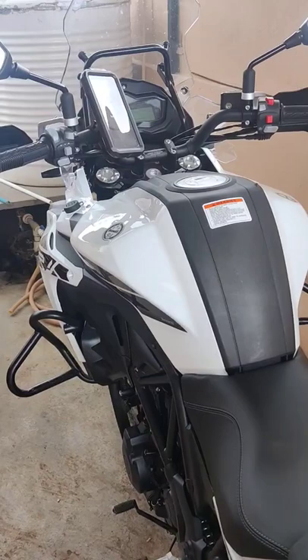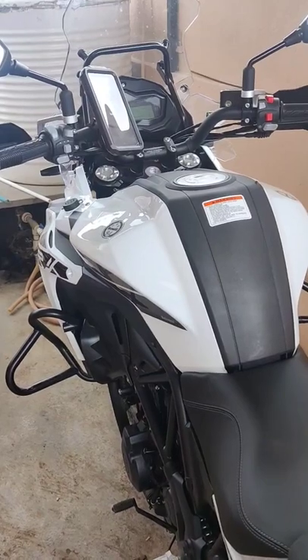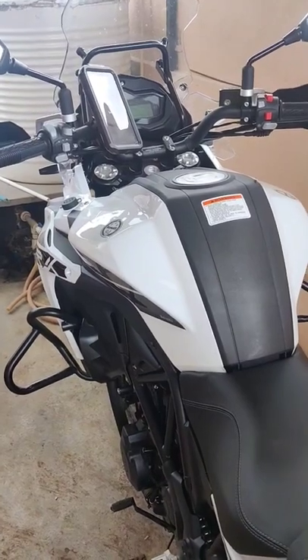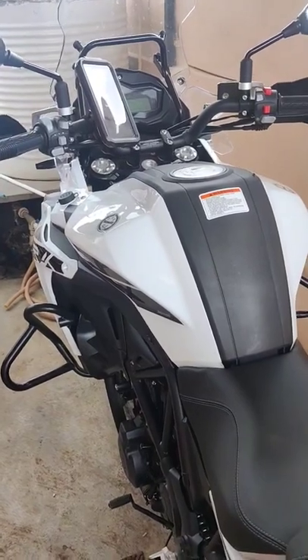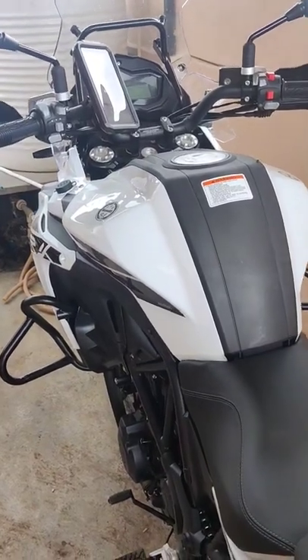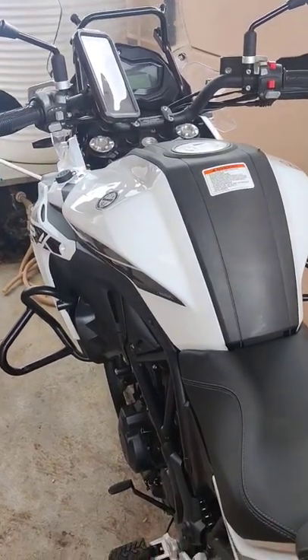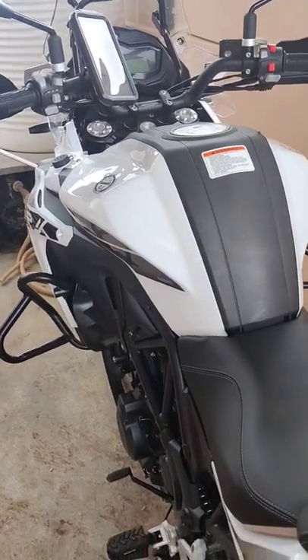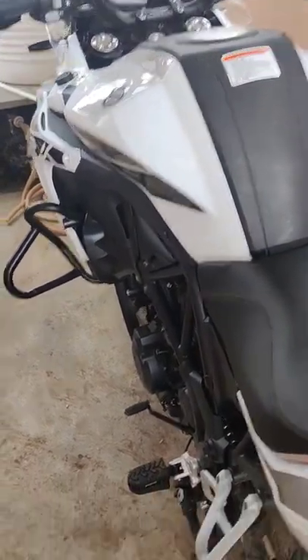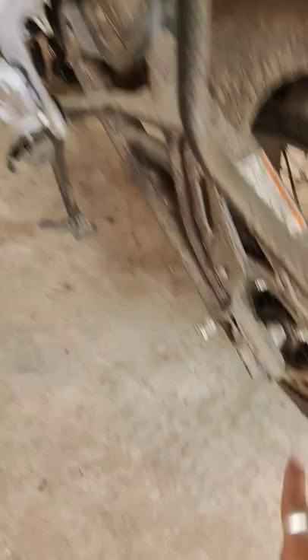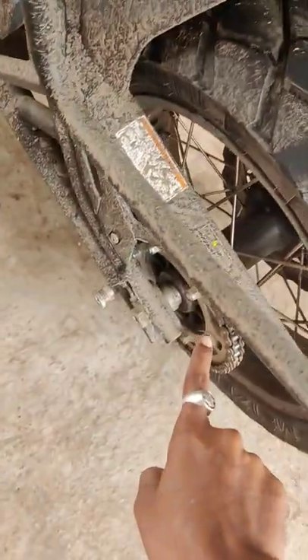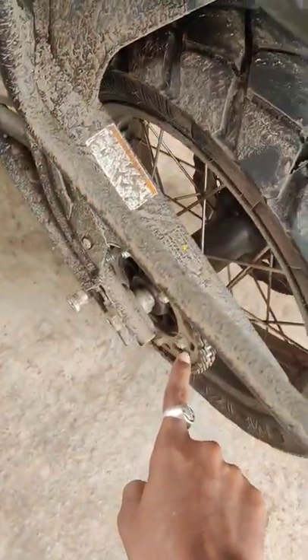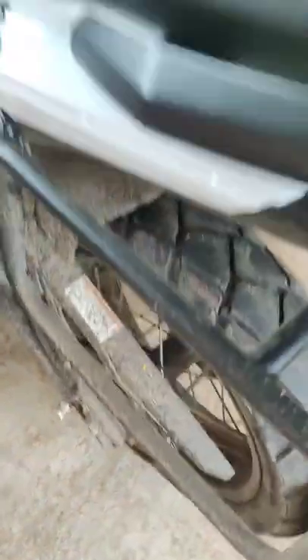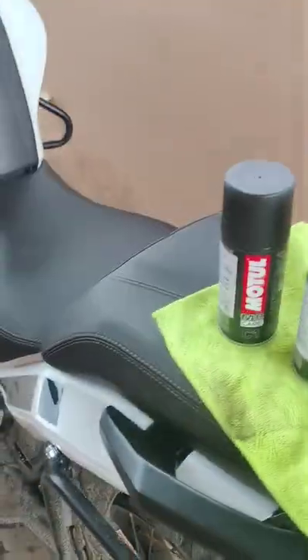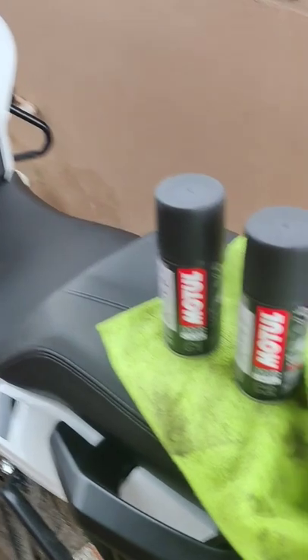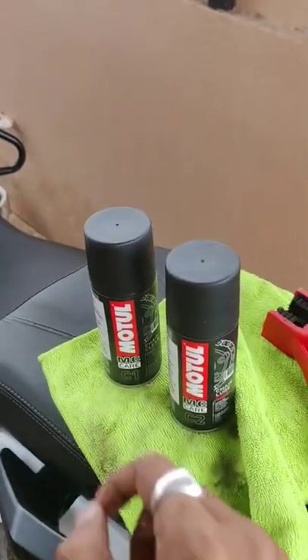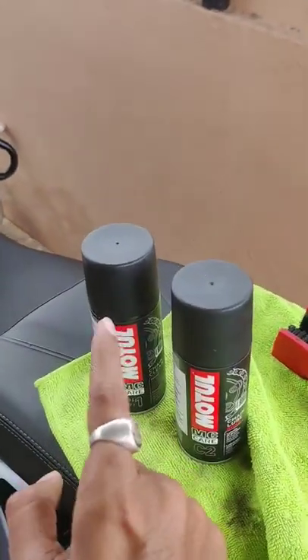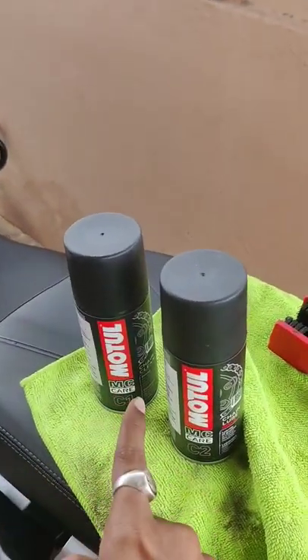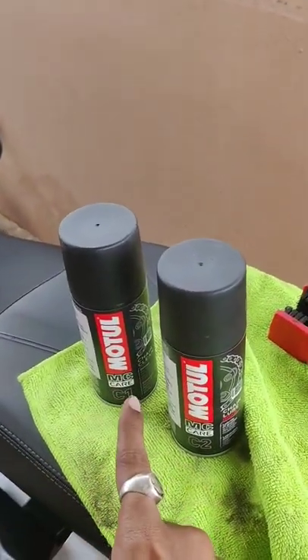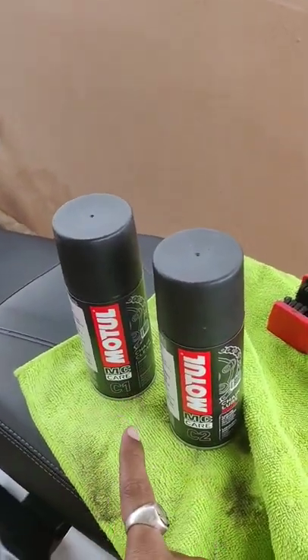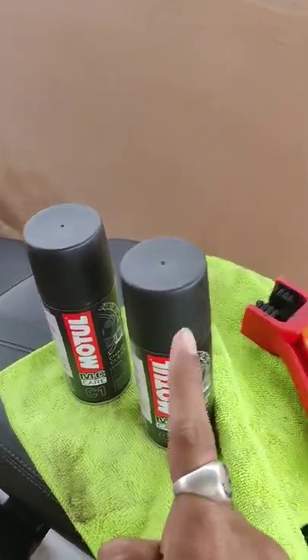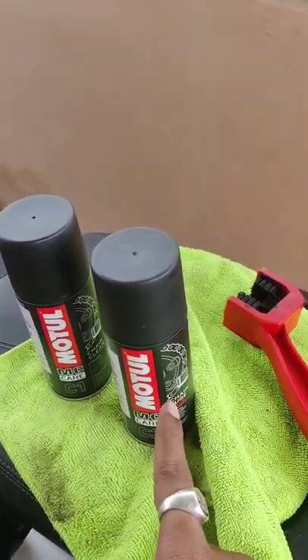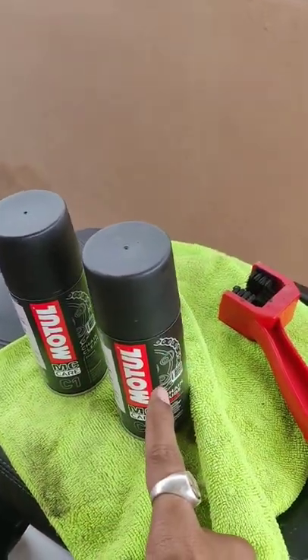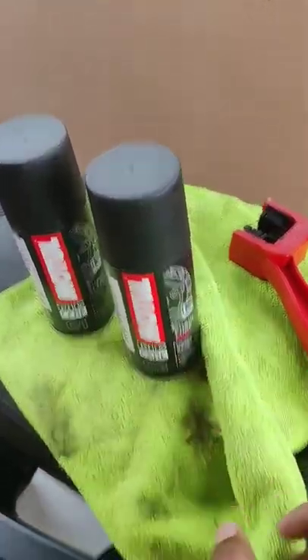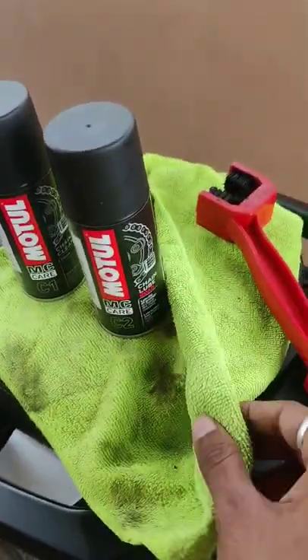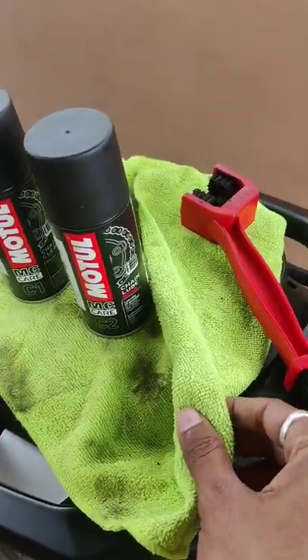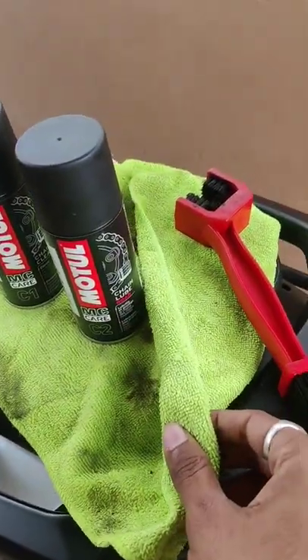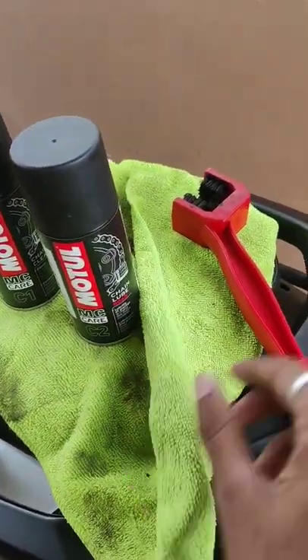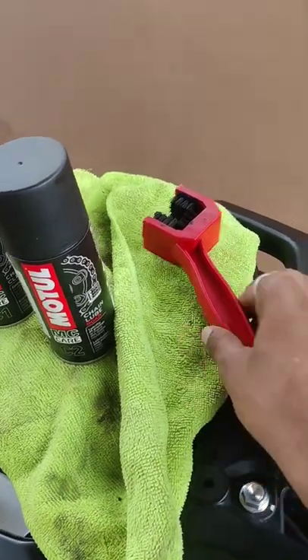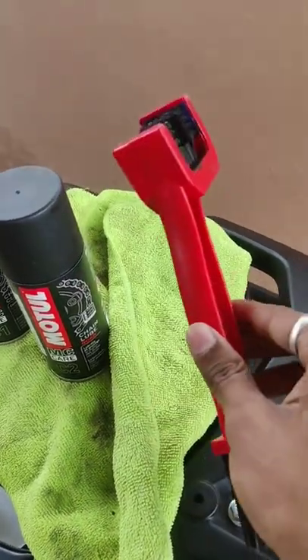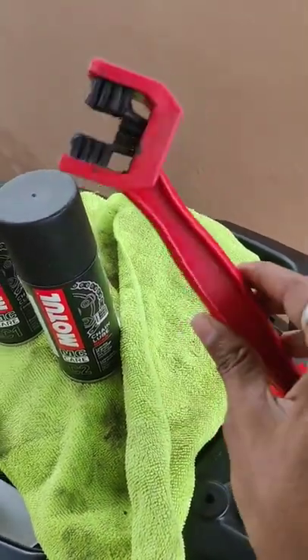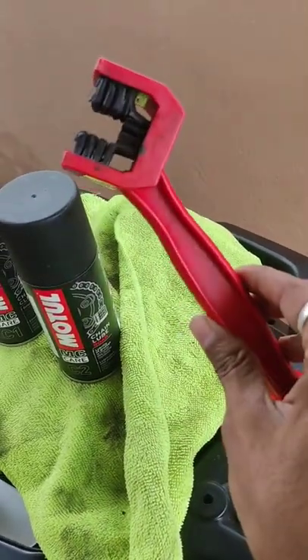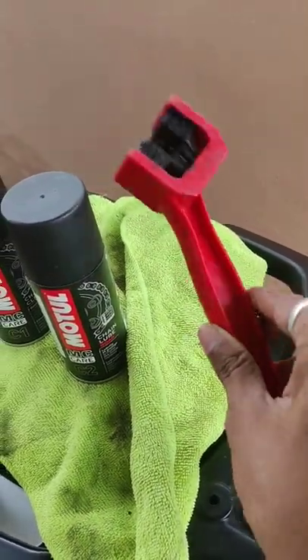For the very first time in my life, I am going to clean the bike's chain. I am going to use the Motul Seven Cleaner, C2 Lube, a microfiber cloth, and a brush.